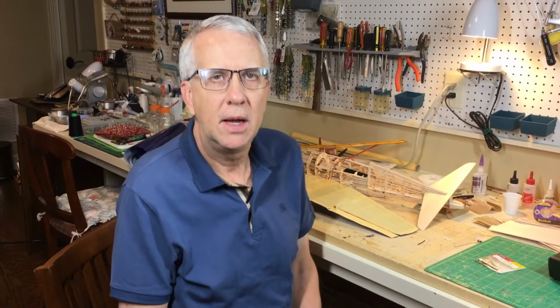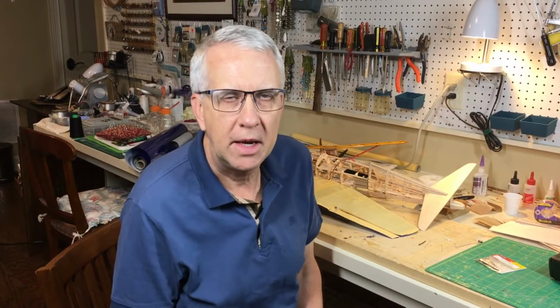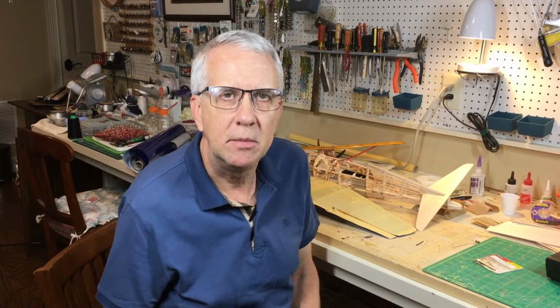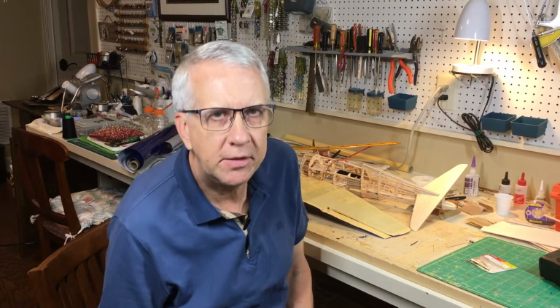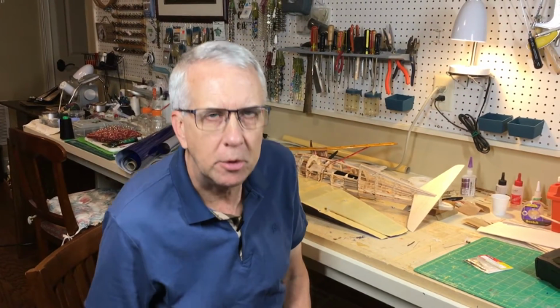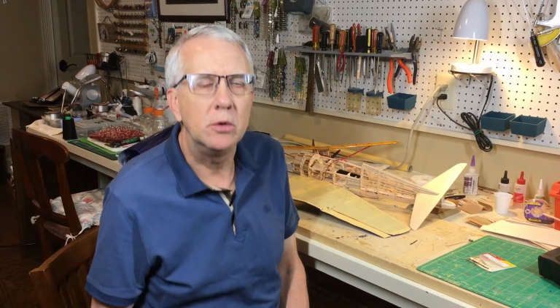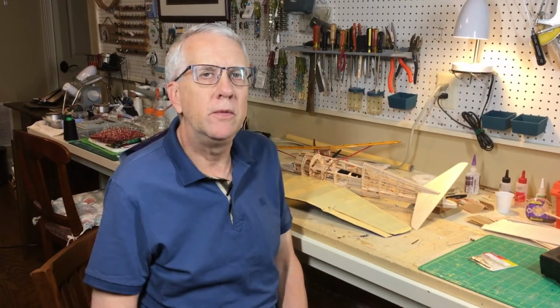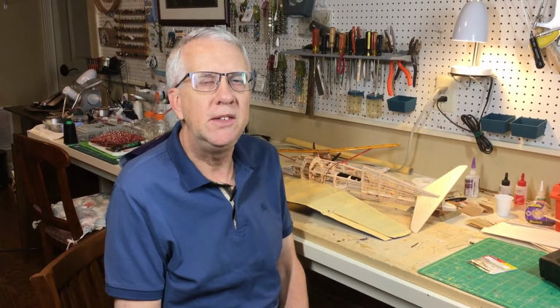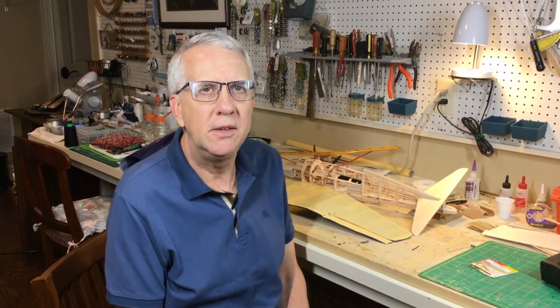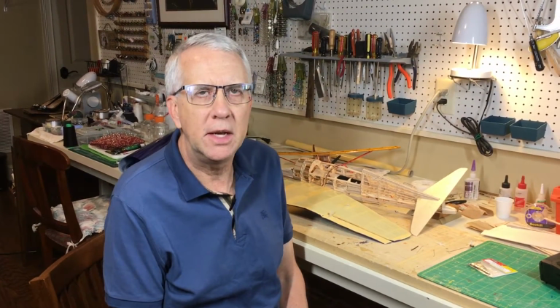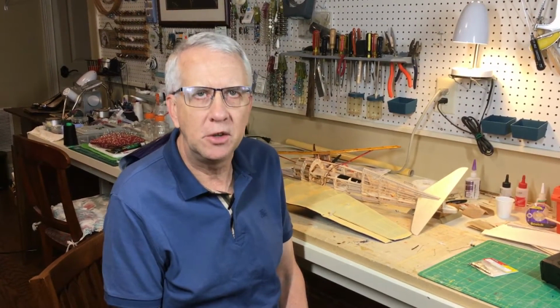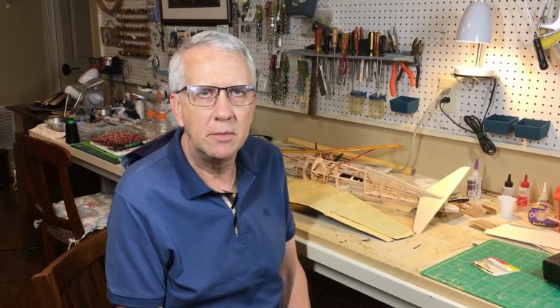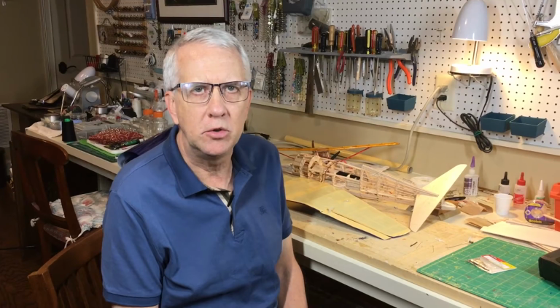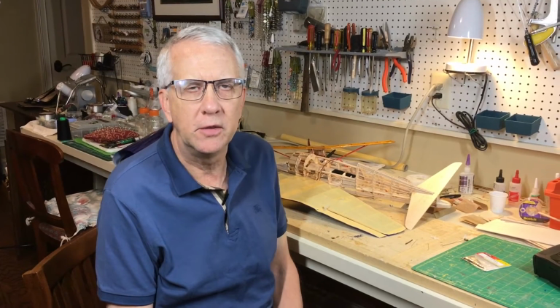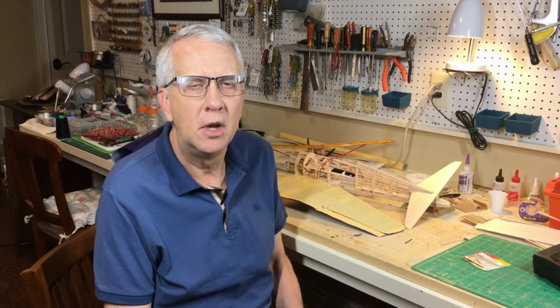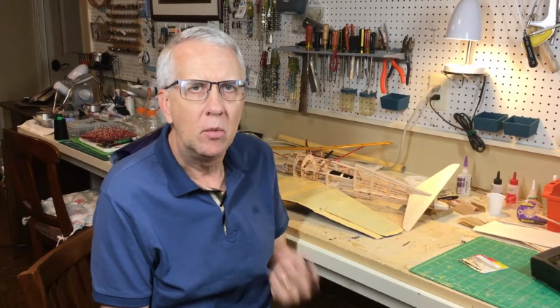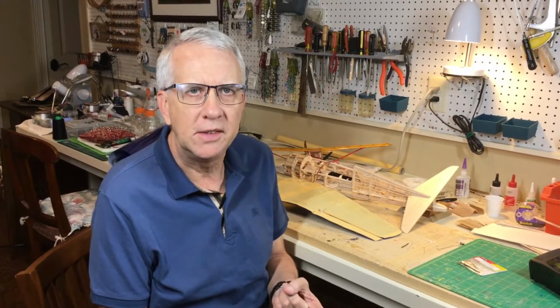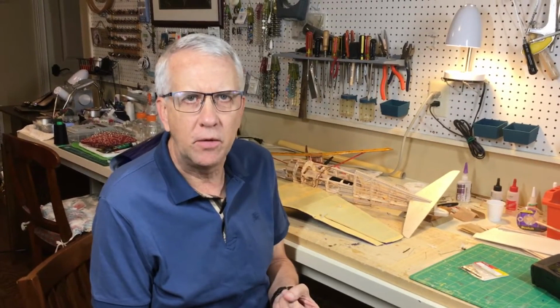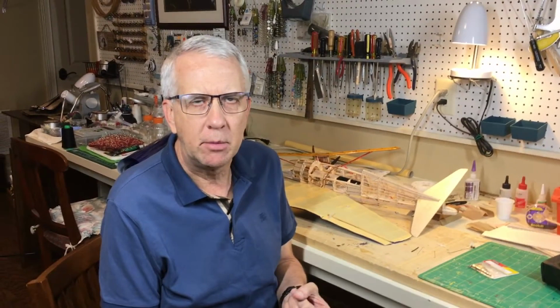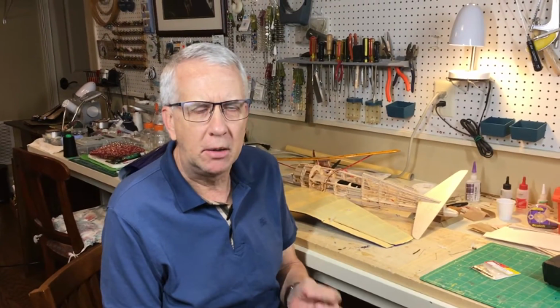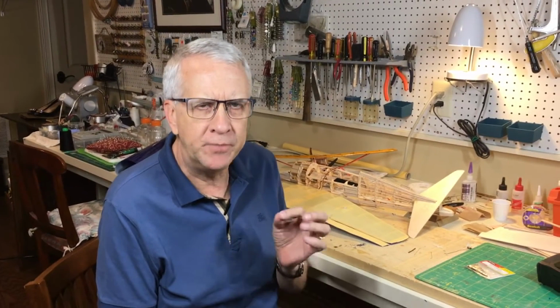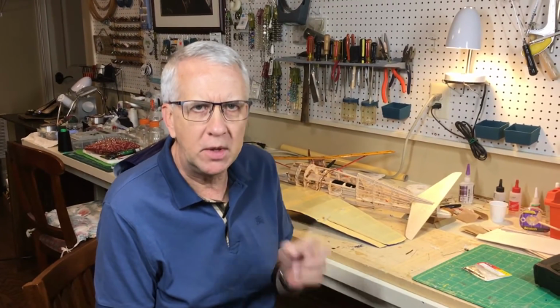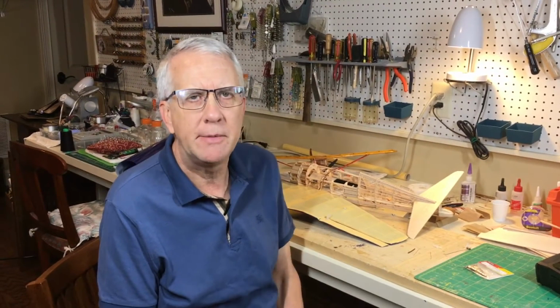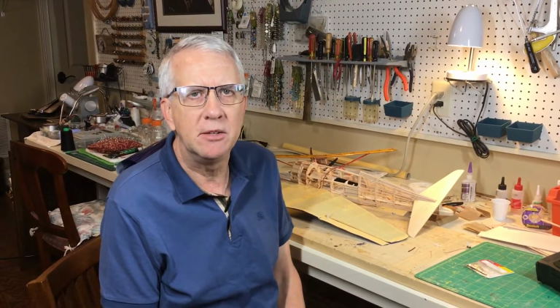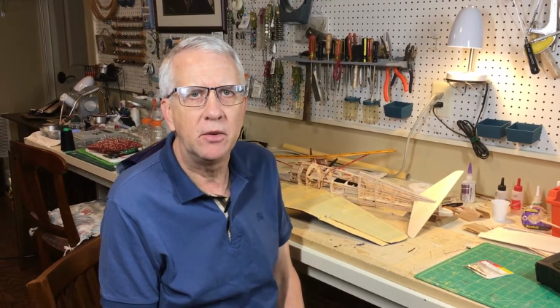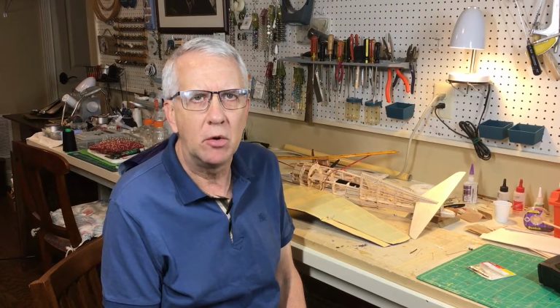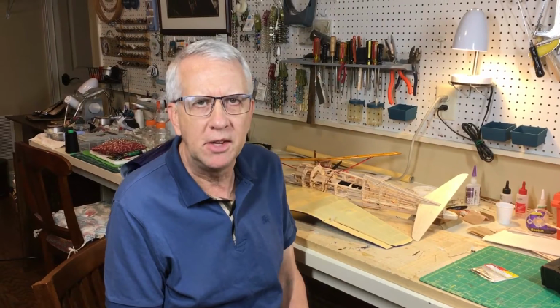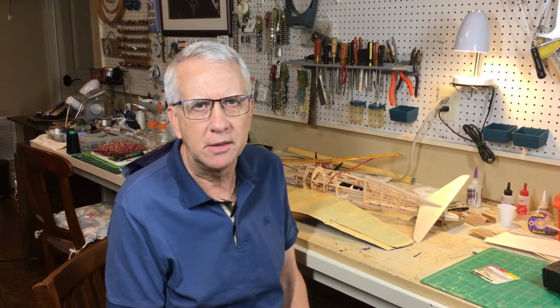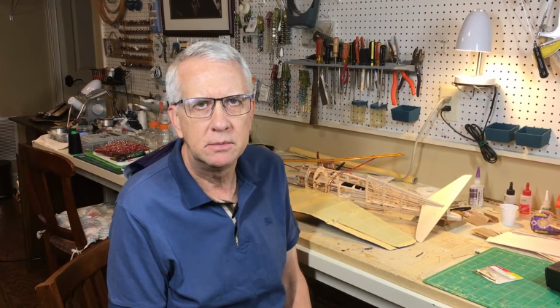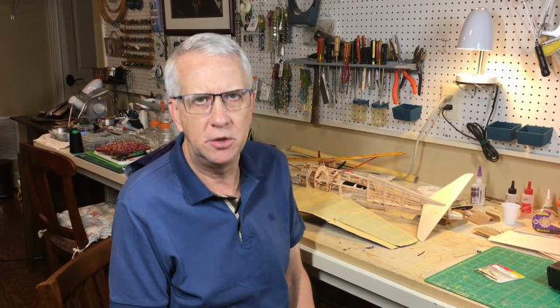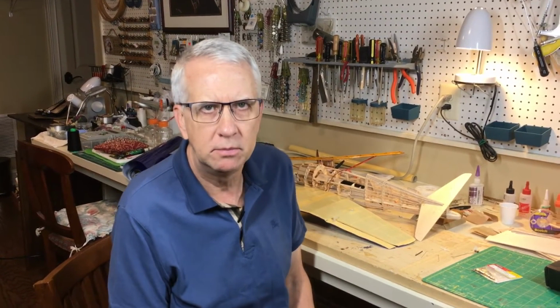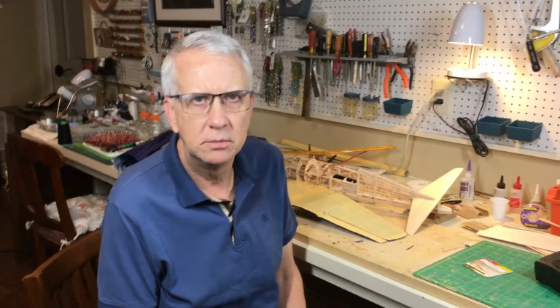Hi, I'm Tim. In this video I'm going to show you two very easy ways to connect your servo arms to your control surfaces. One is standard for any type of model, another one that is for micro RC models. Let's get to it.